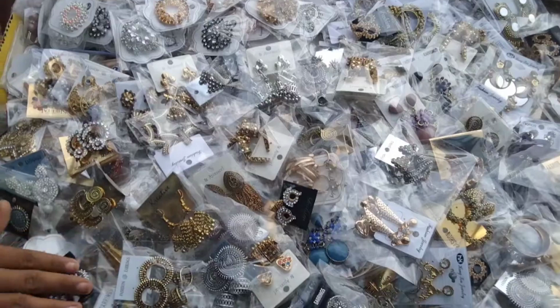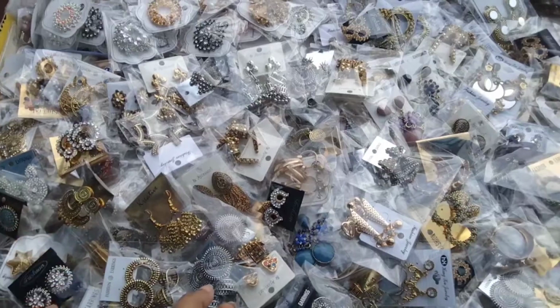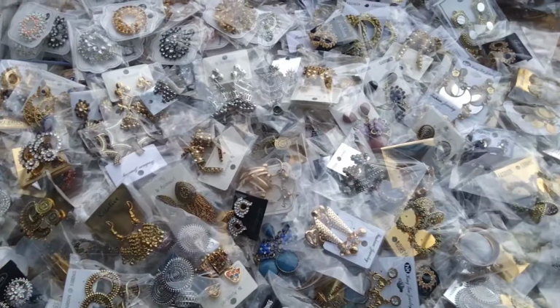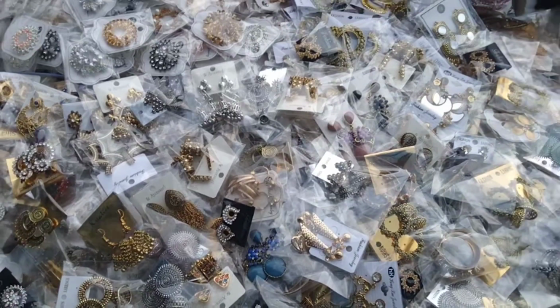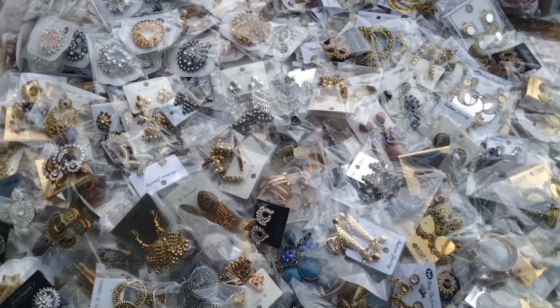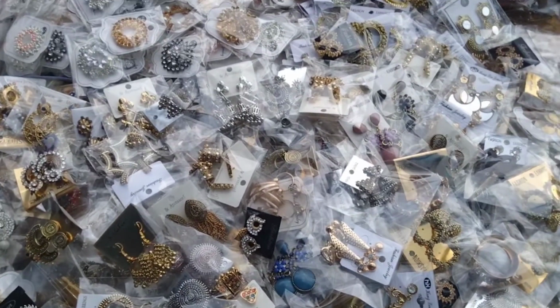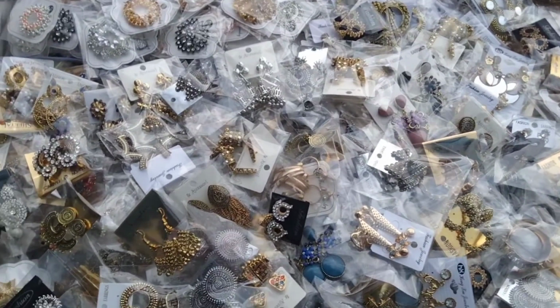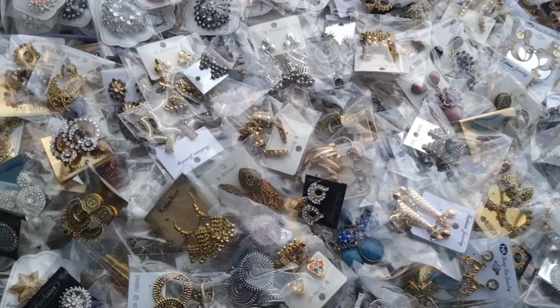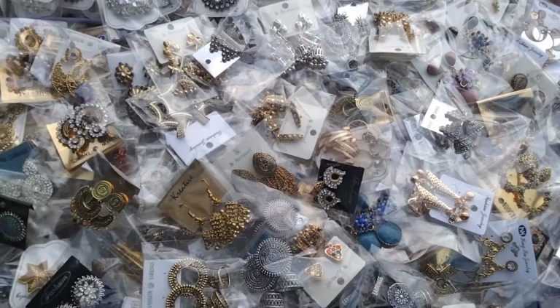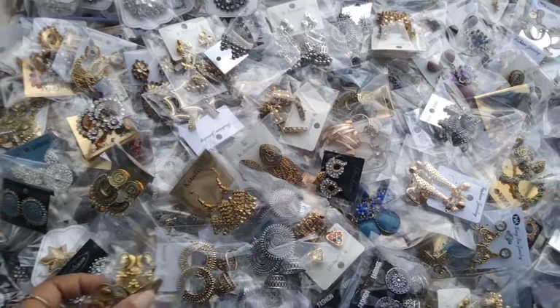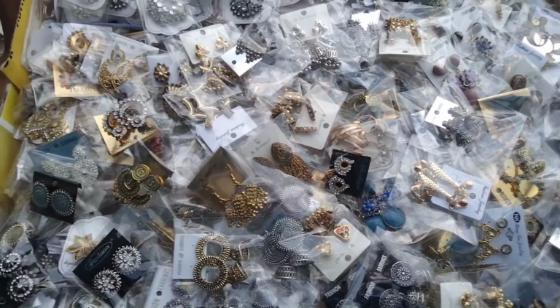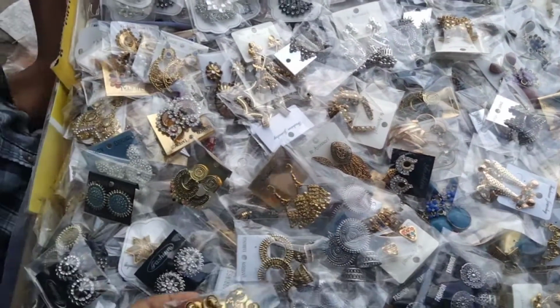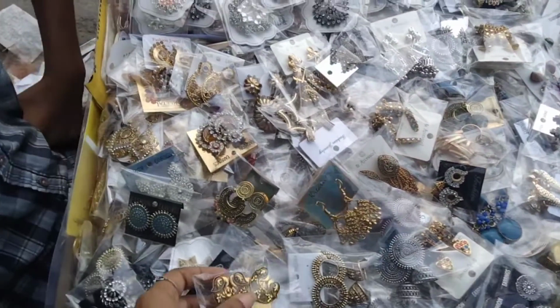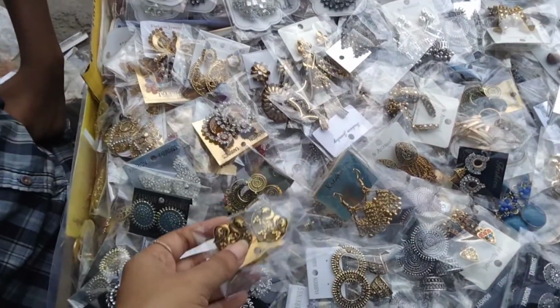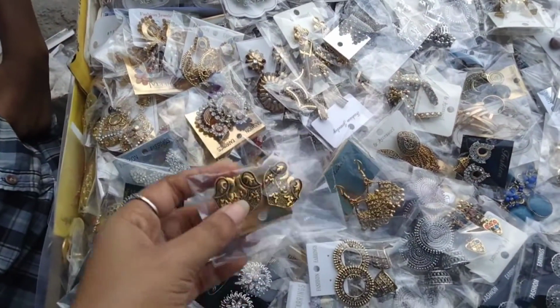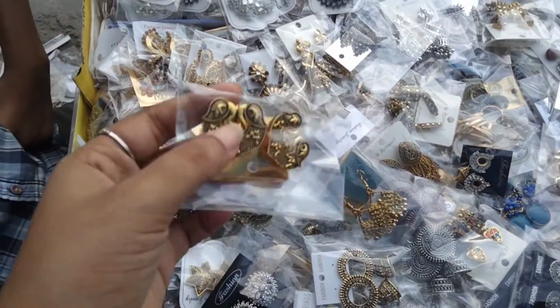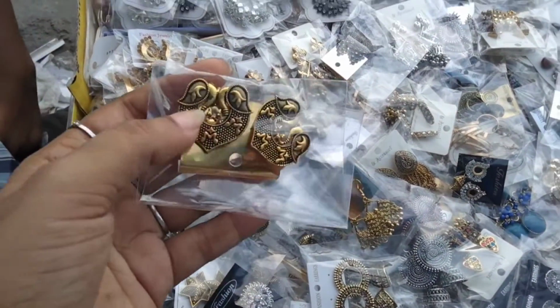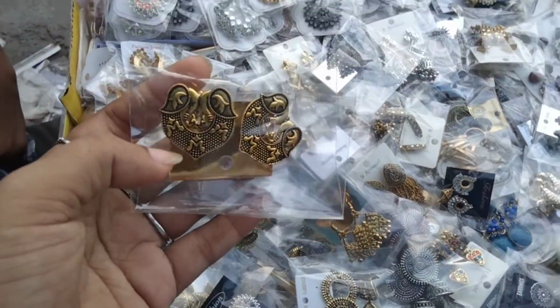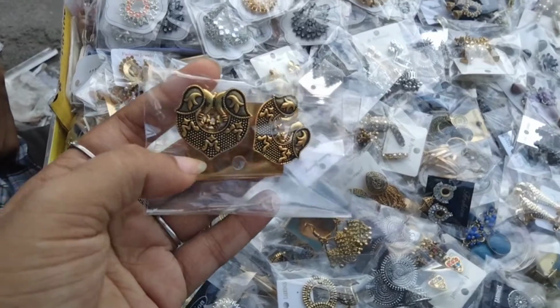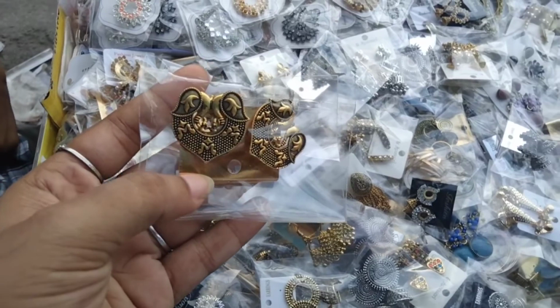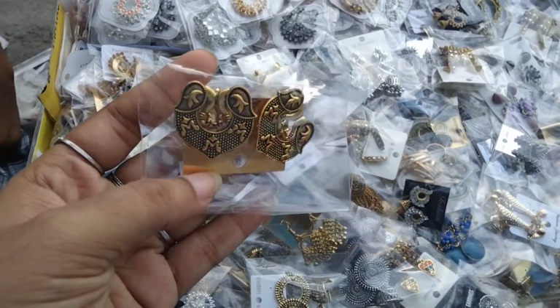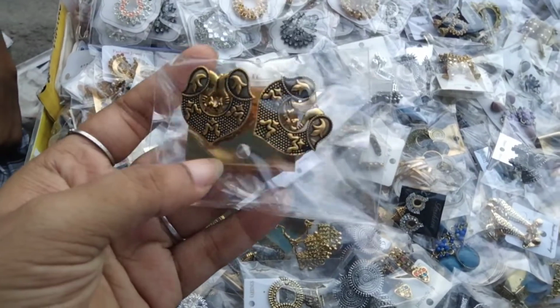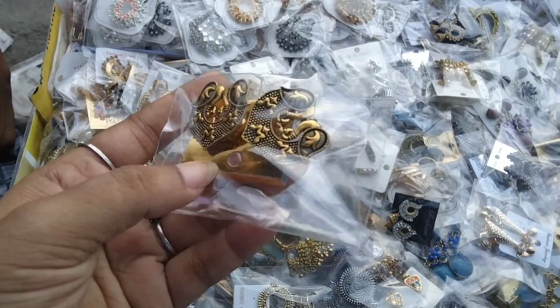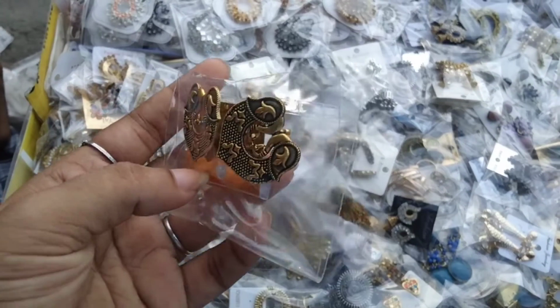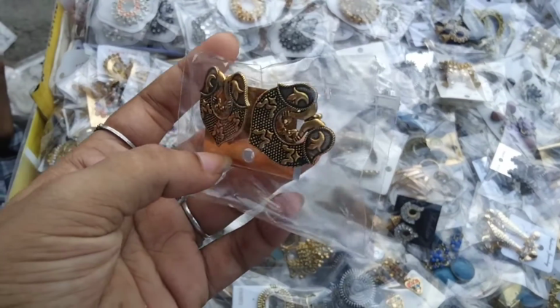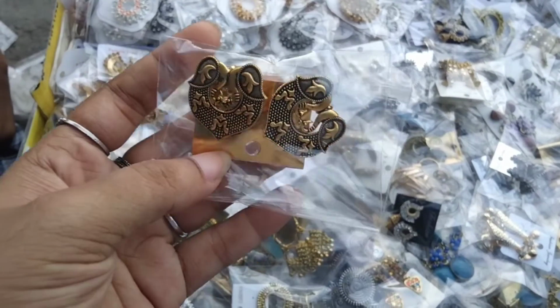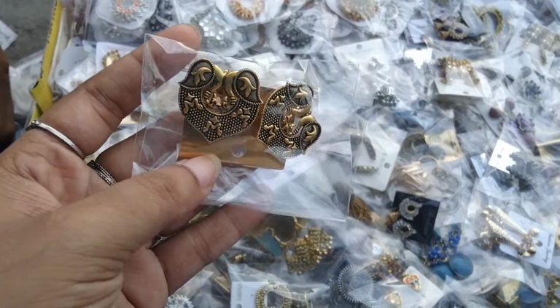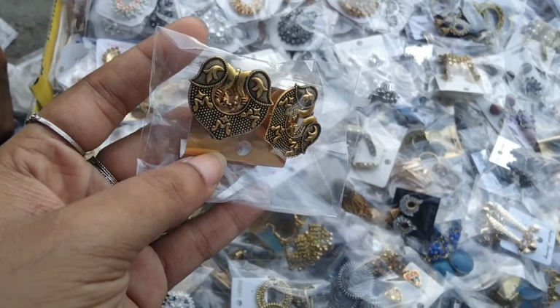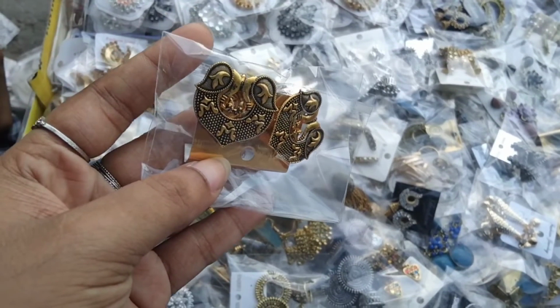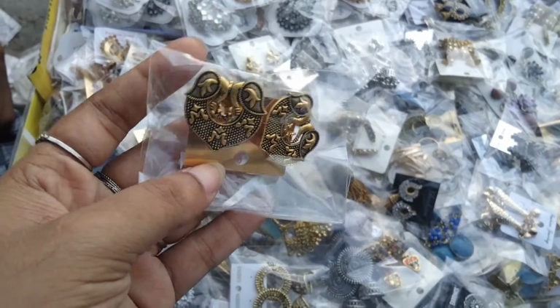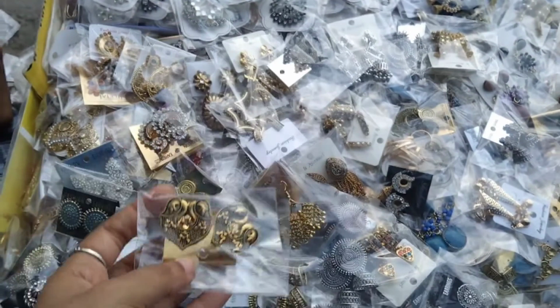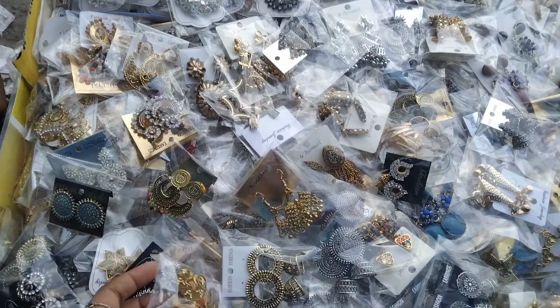Hello everyone, my name is Solarshi and Gauciya Market. This is a beautiful earring collection. This is a top collection. This is a unique collection.